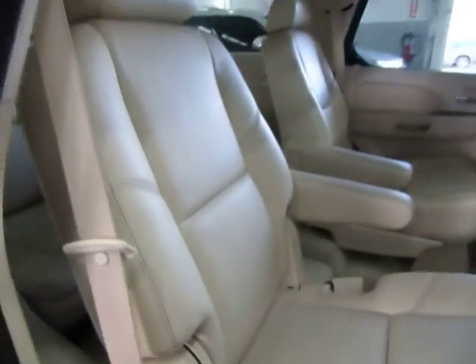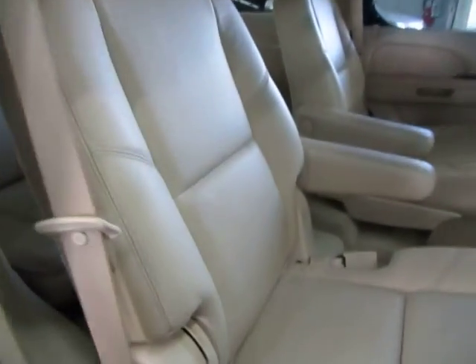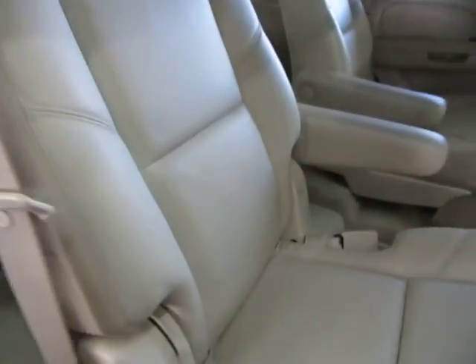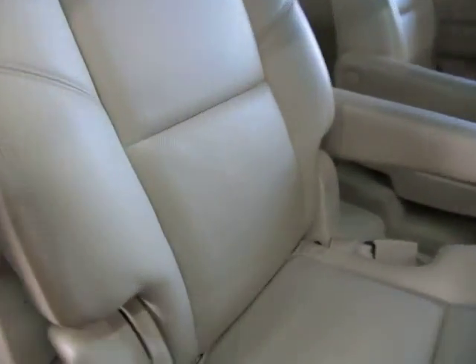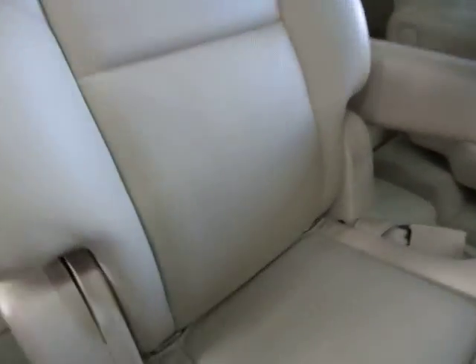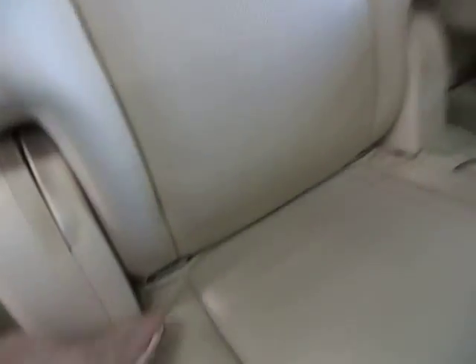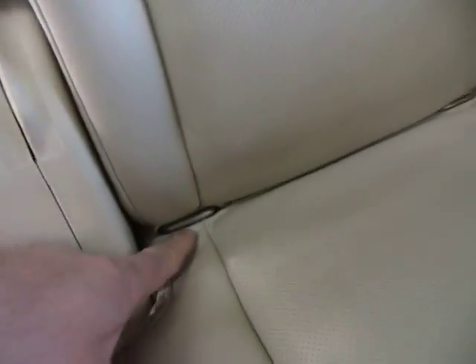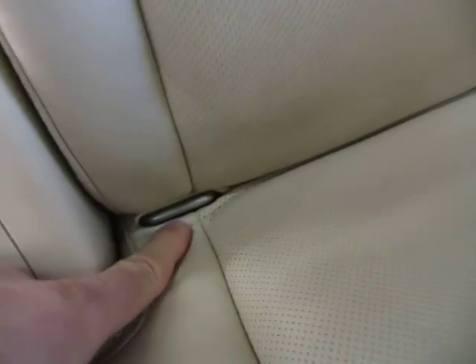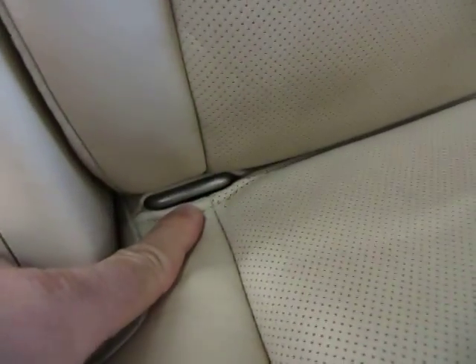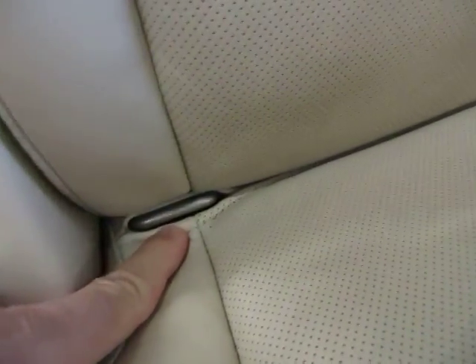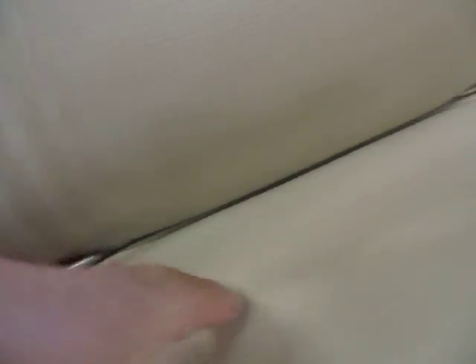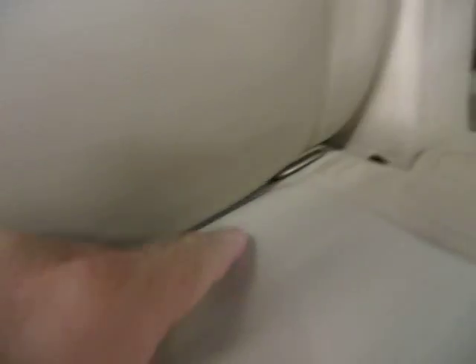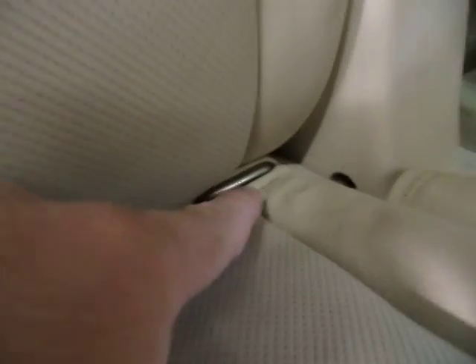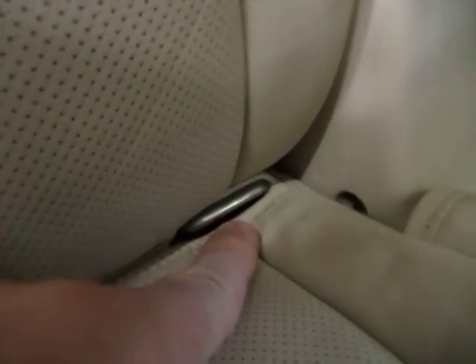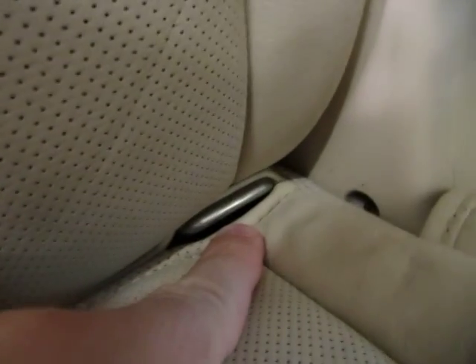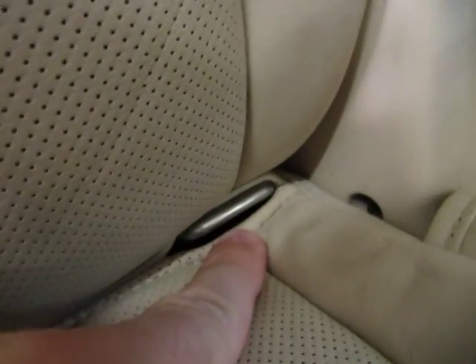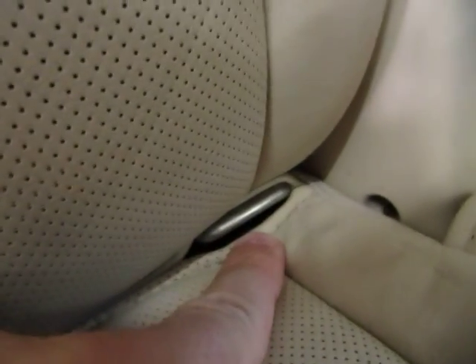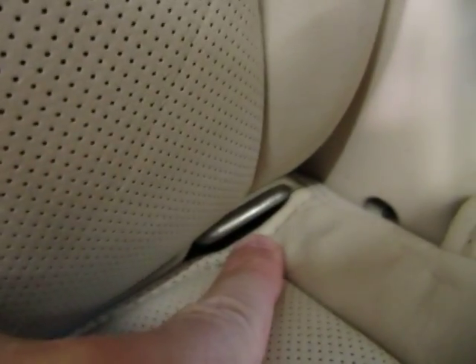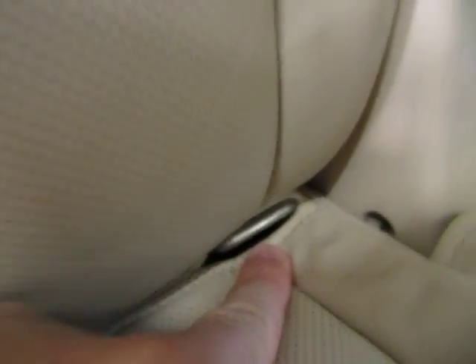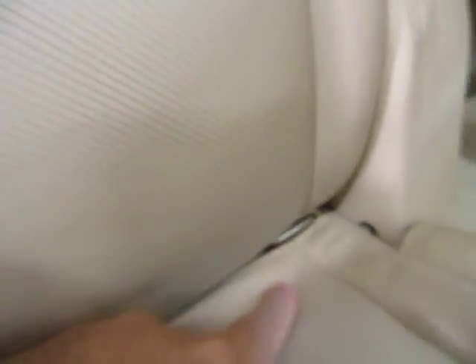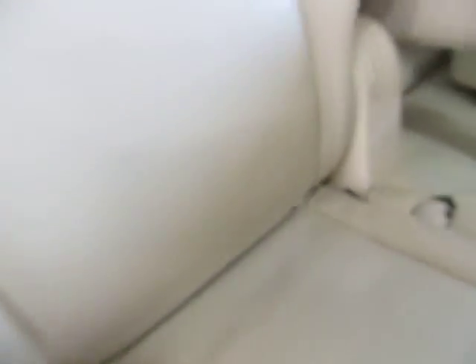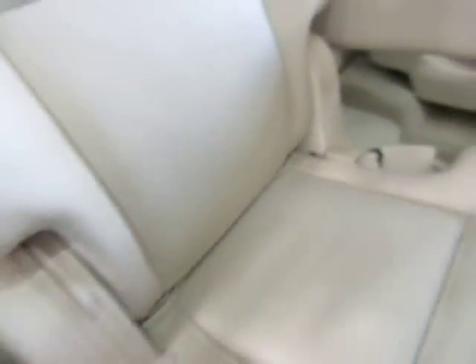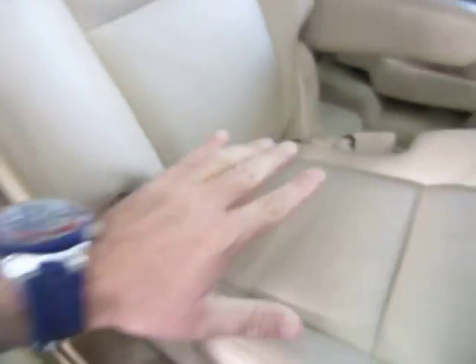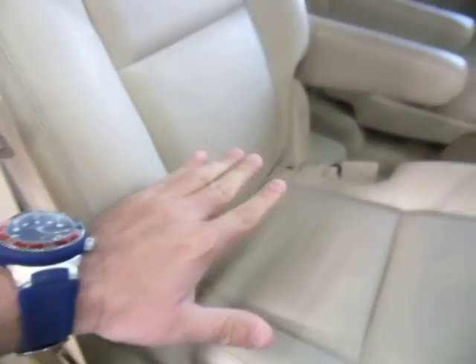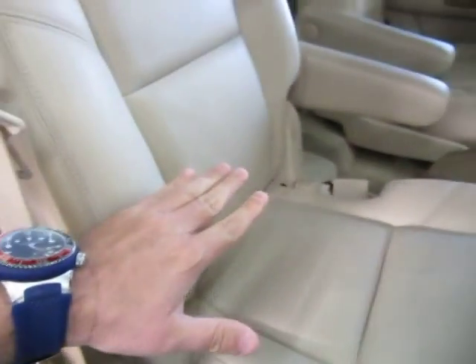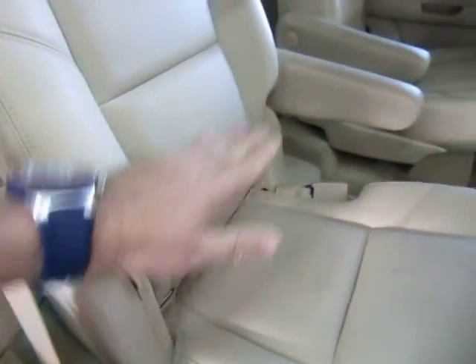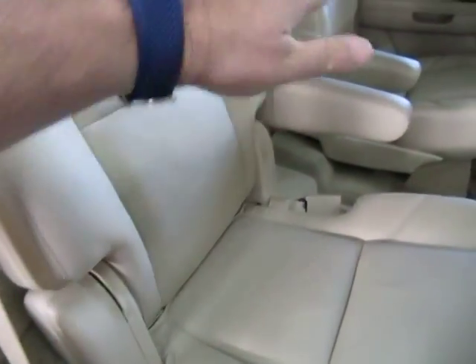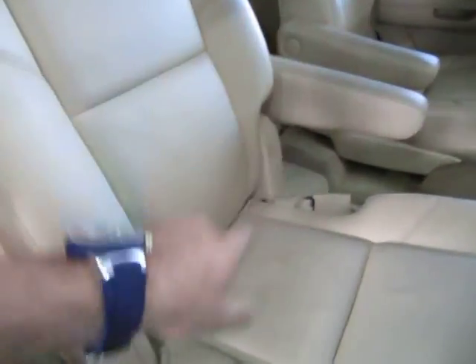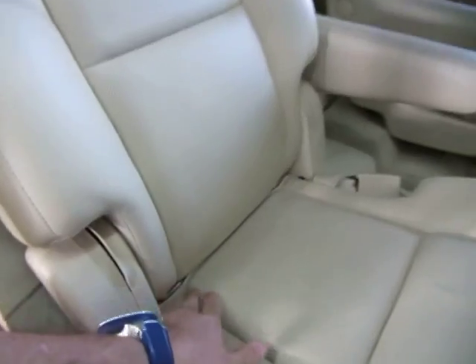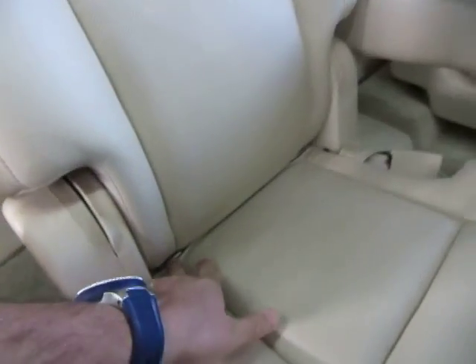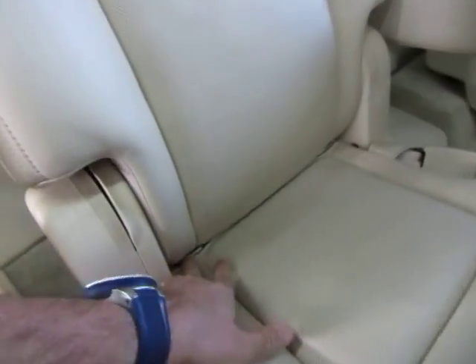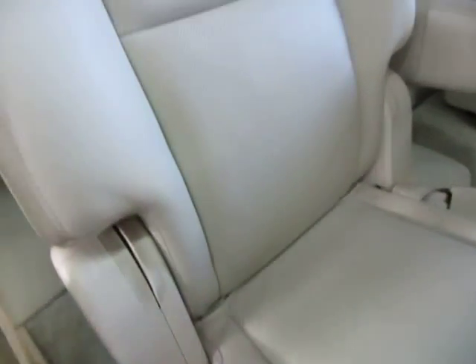I forgot to show you earlier — you do have anchors on each side for your baby car seat. So if you want to place a baby car seat here or there, that's what you tie it down to.